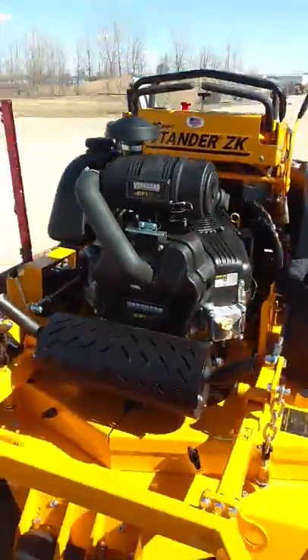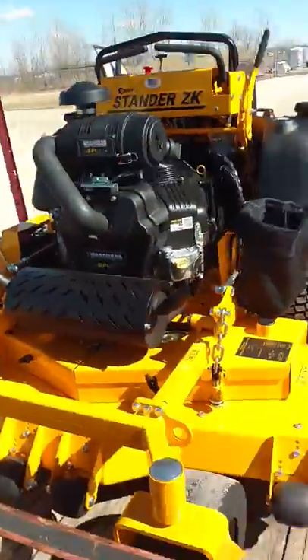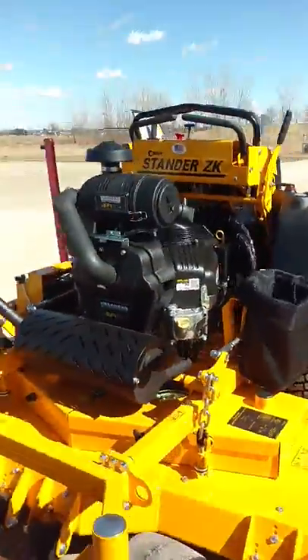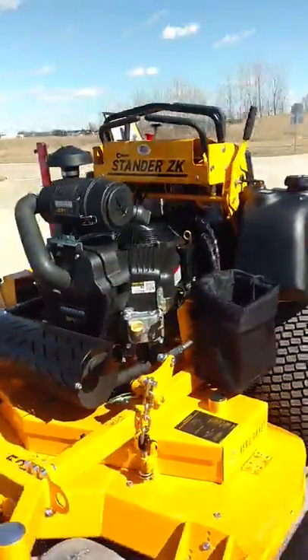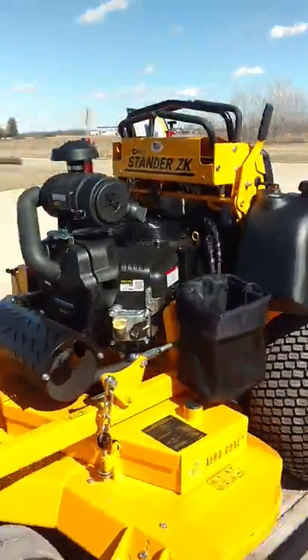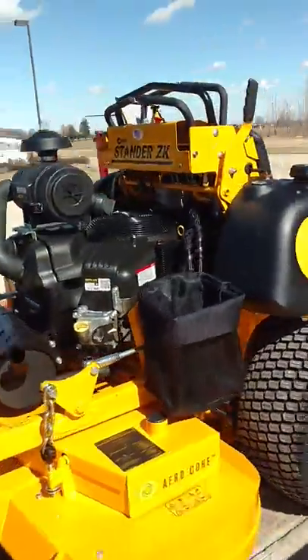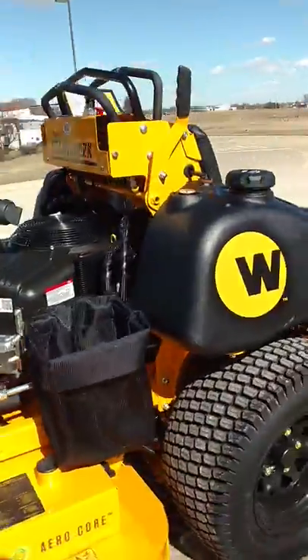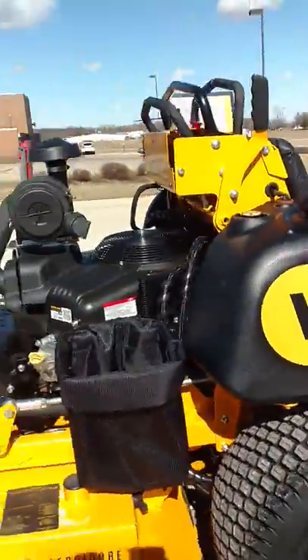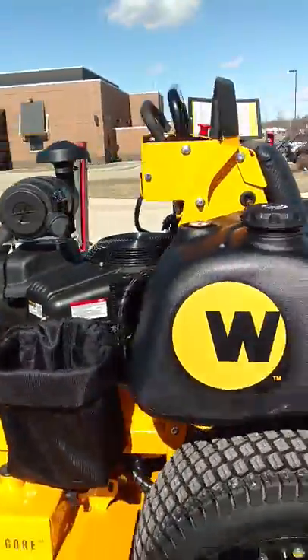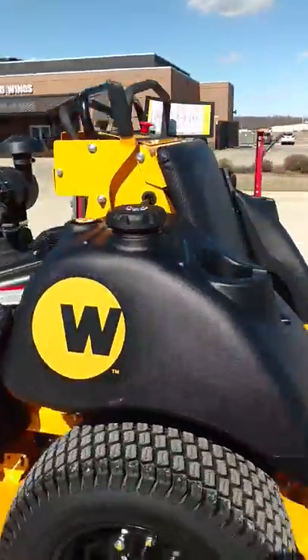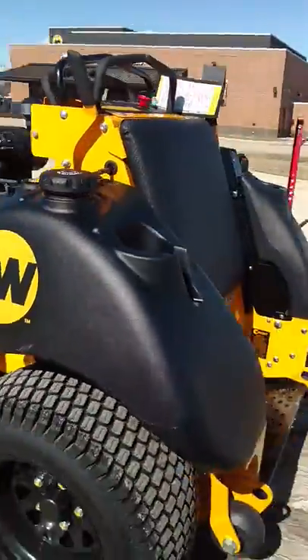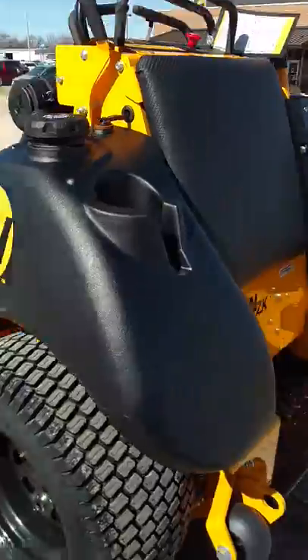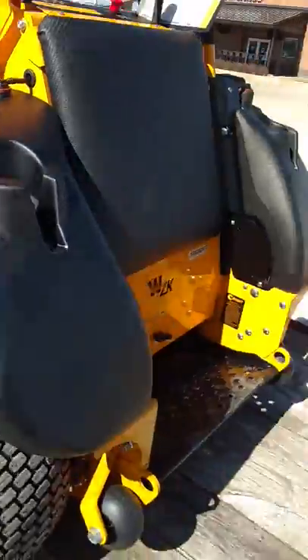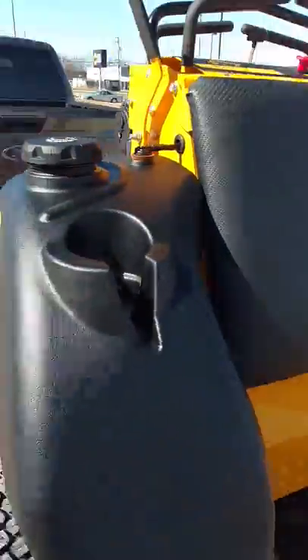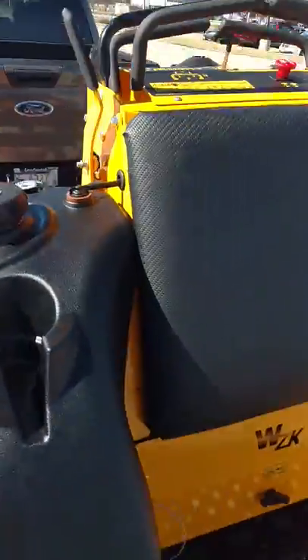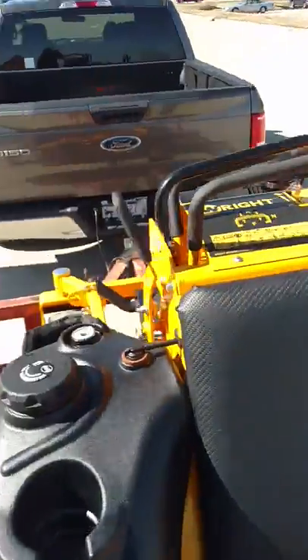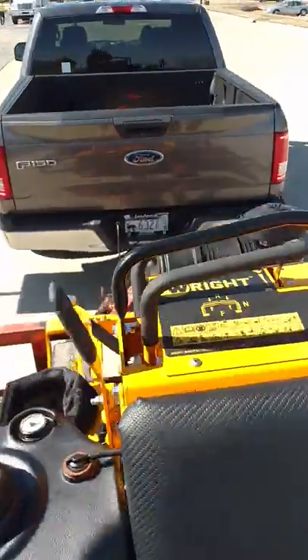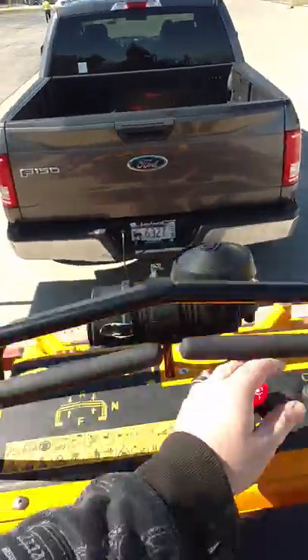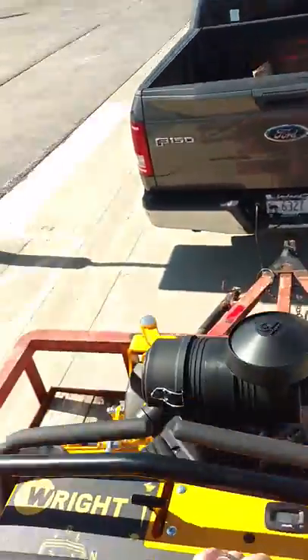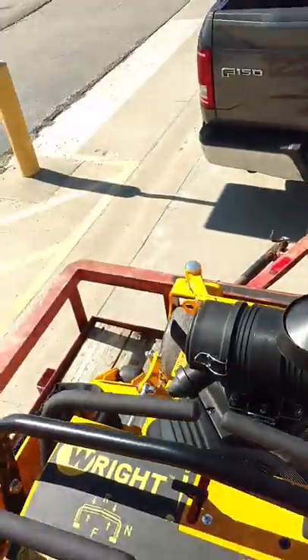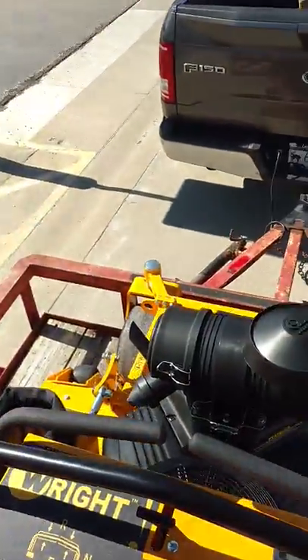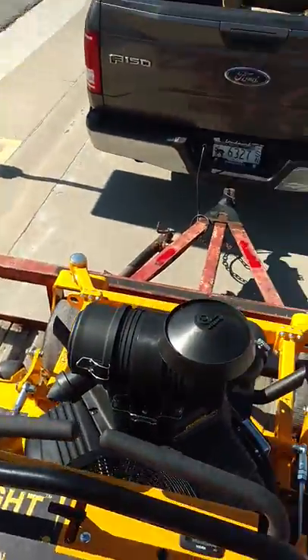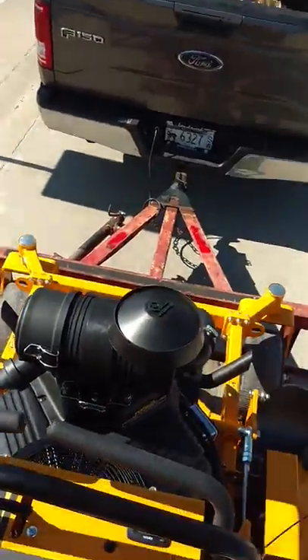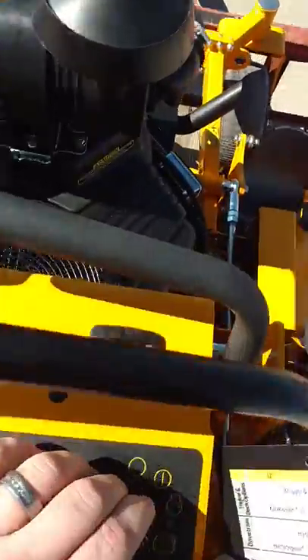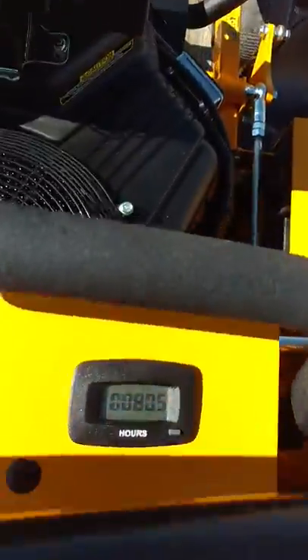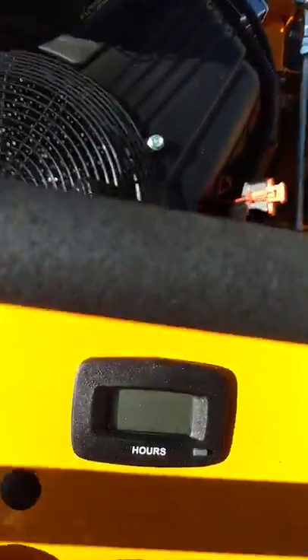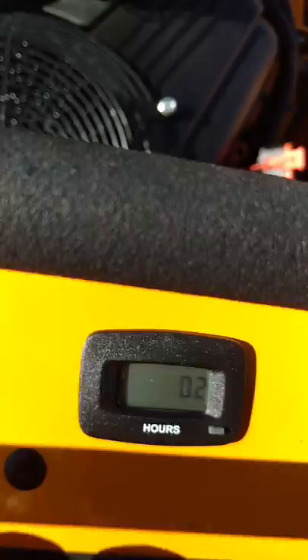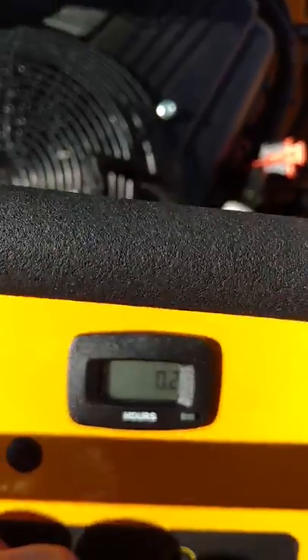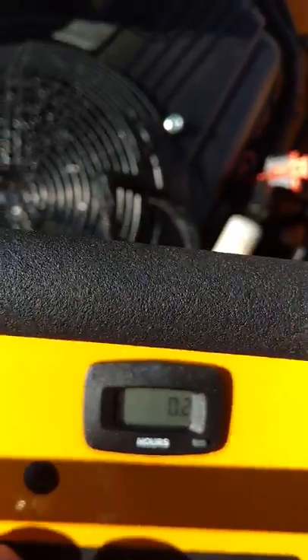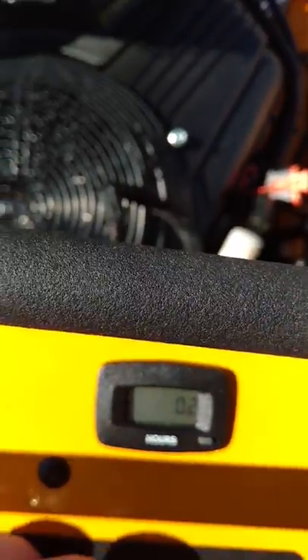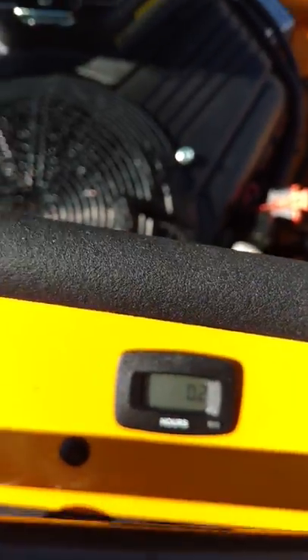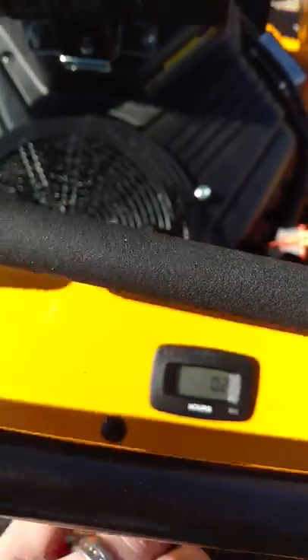It's going to be great, it's an awesome mower. Let's turn it on for you guys. Got 0.2 hours on it.